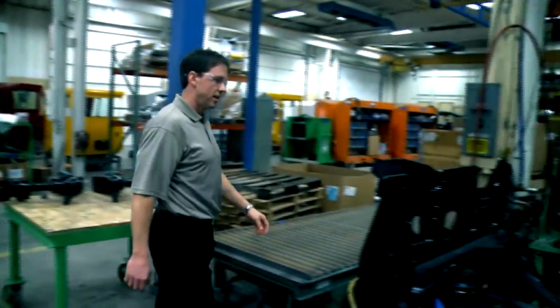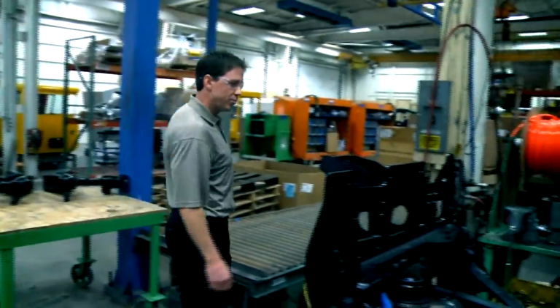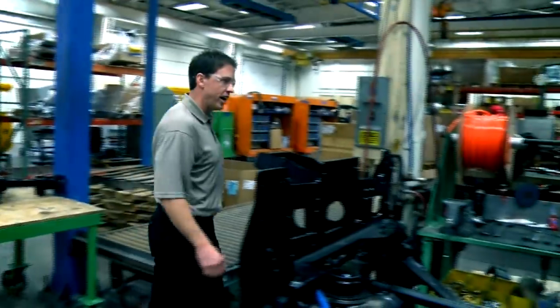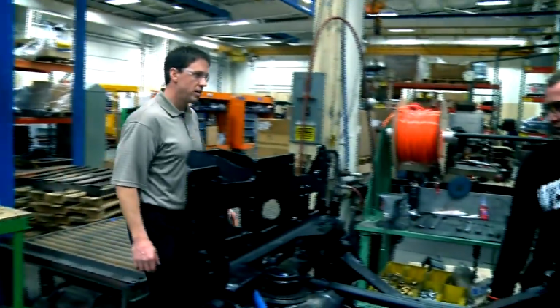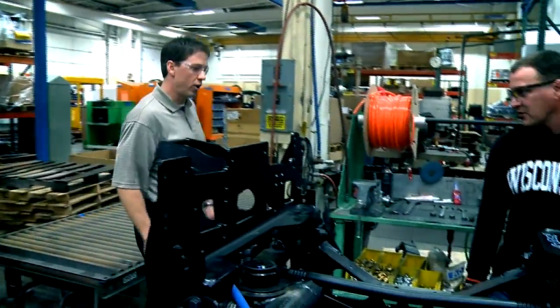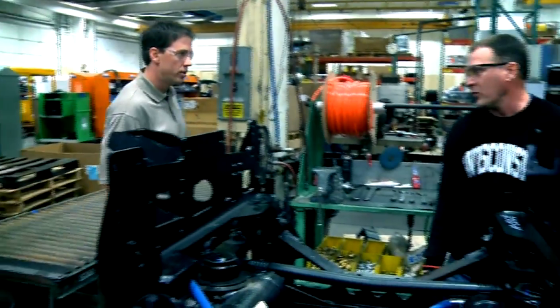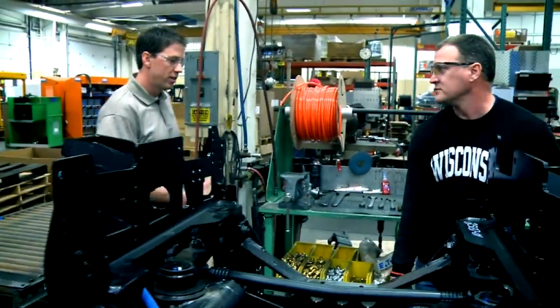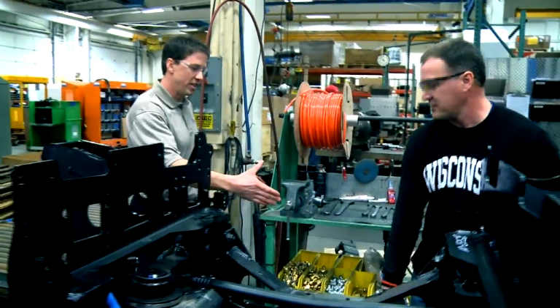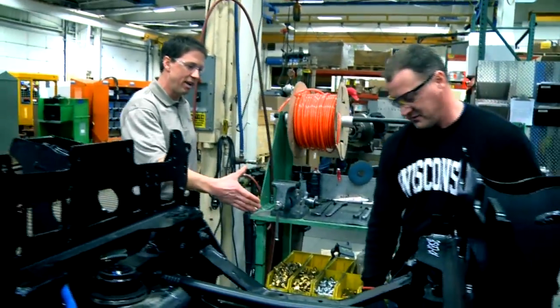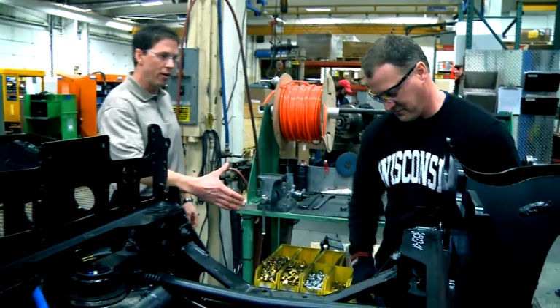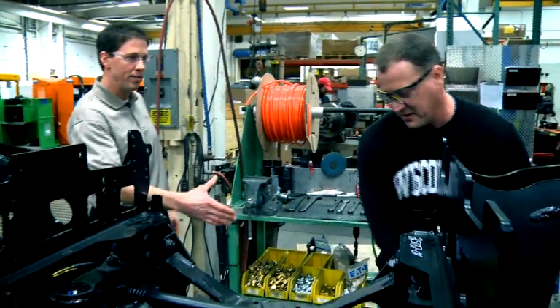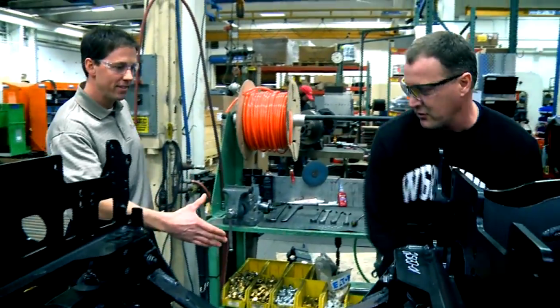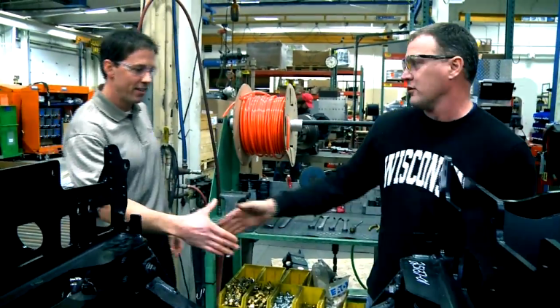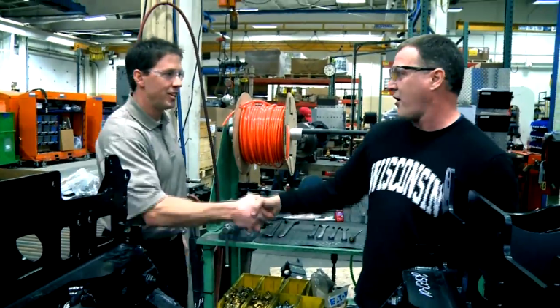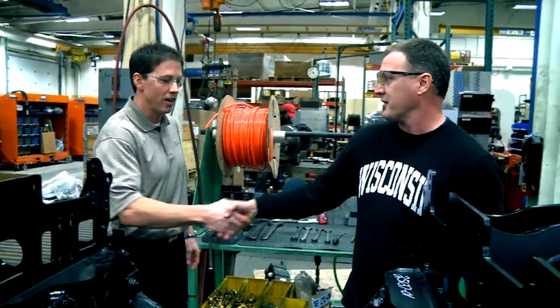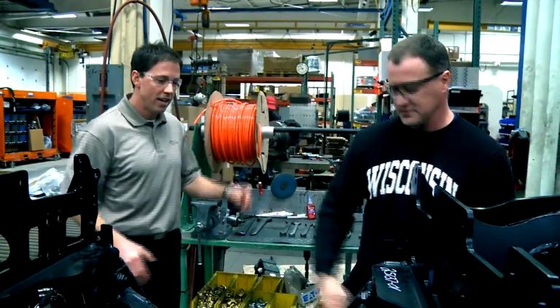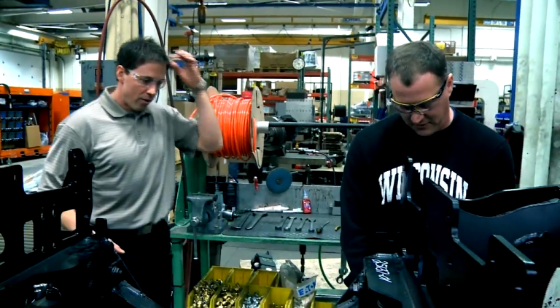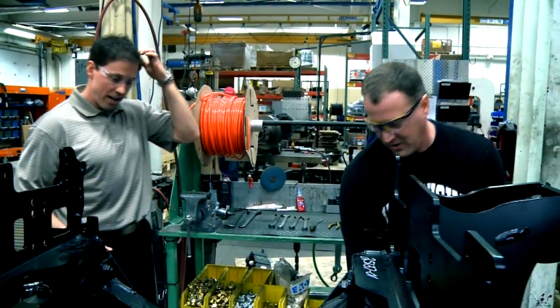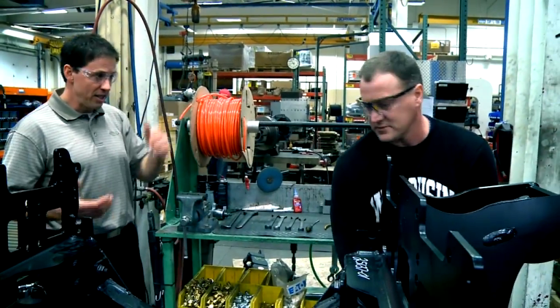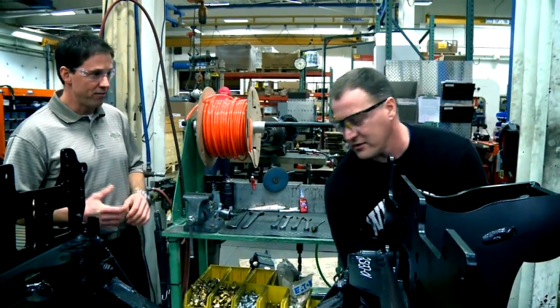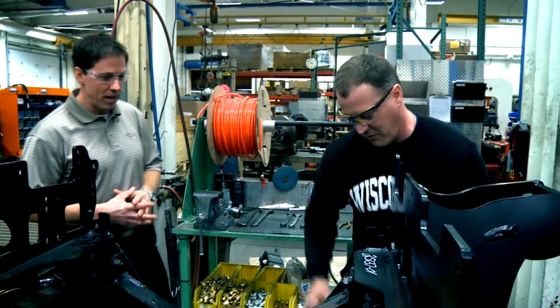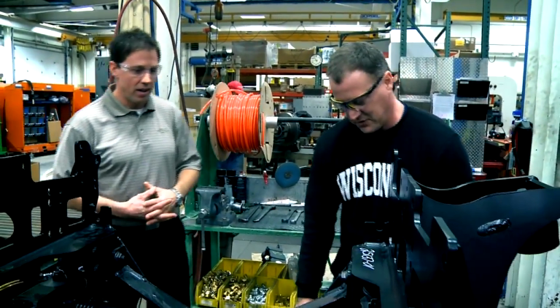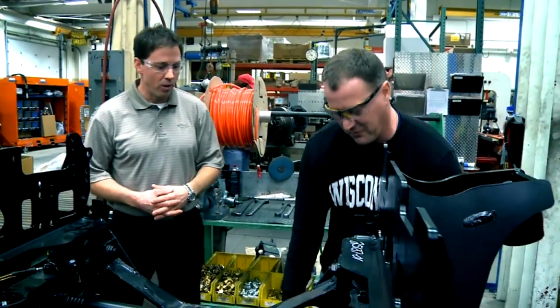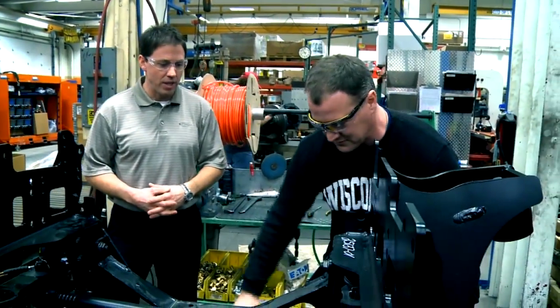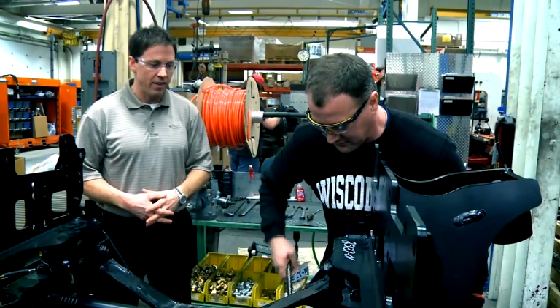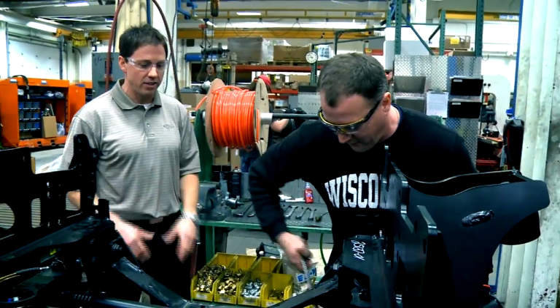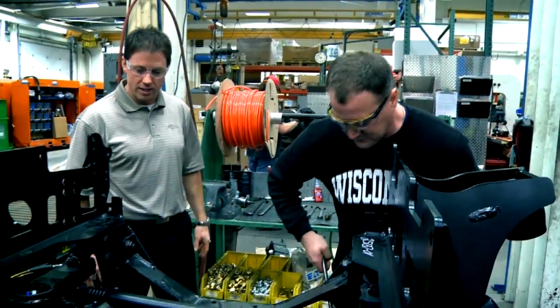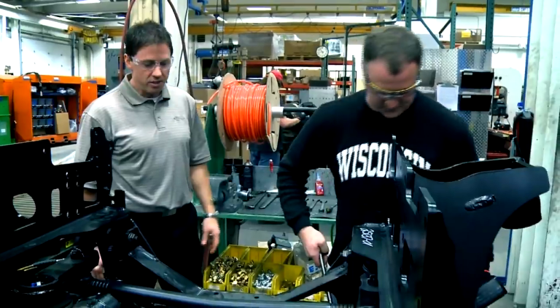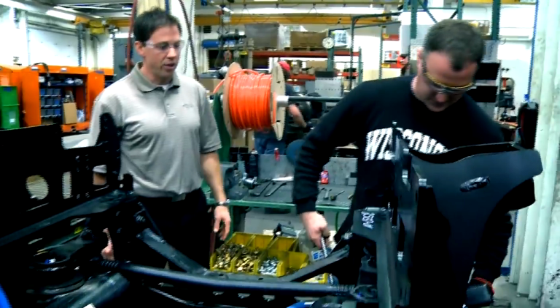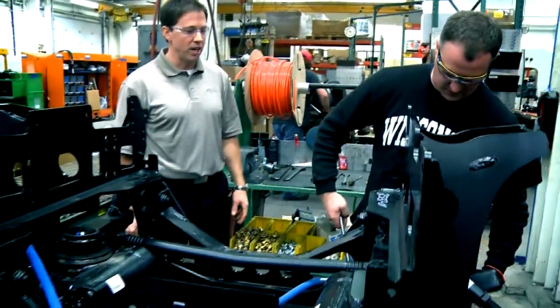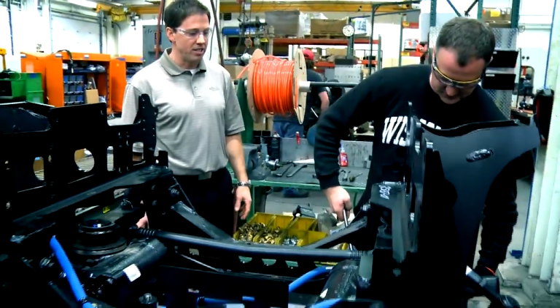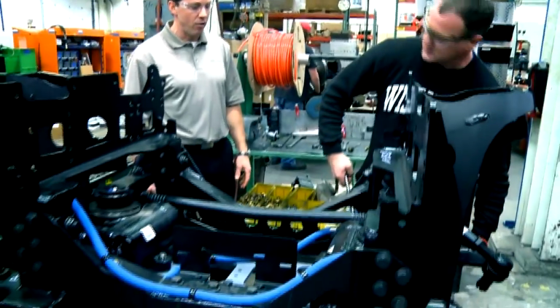Good morning, Dale. Good seeing you, sir. We've got our friends here from our website who would like to see how you're assembling the TACCOR.